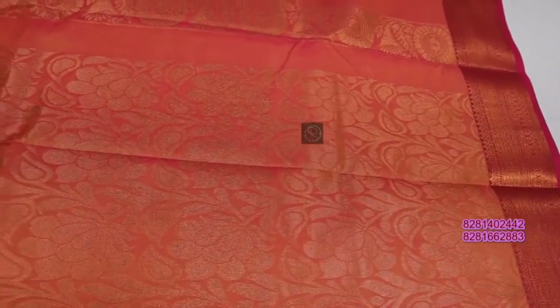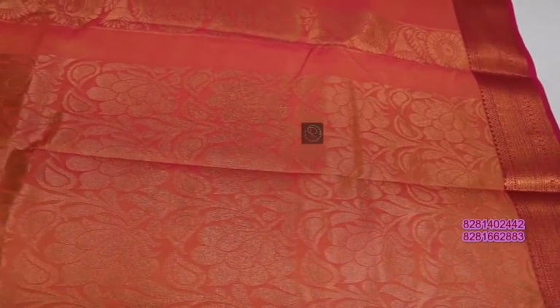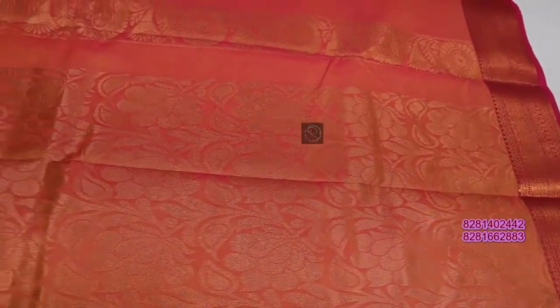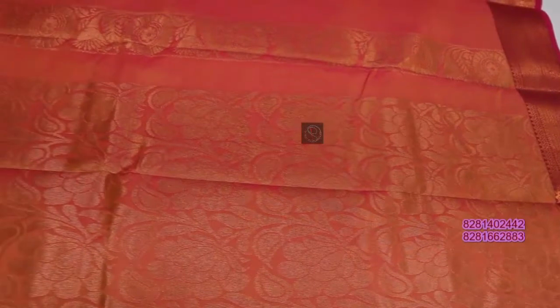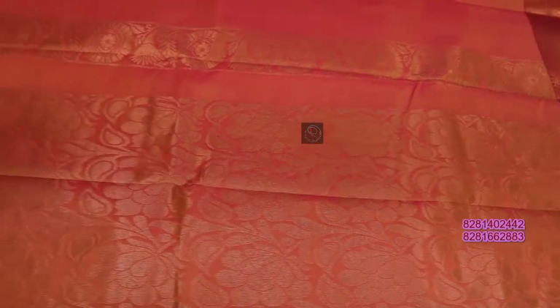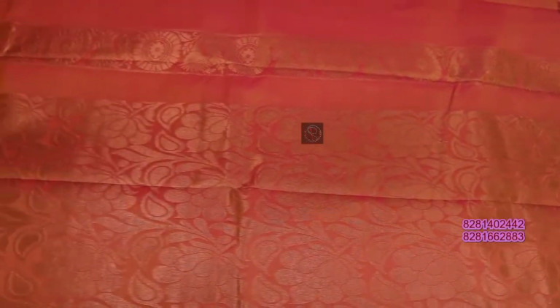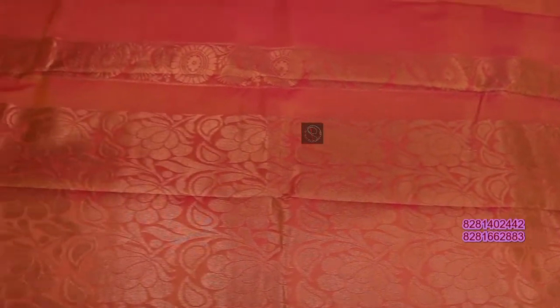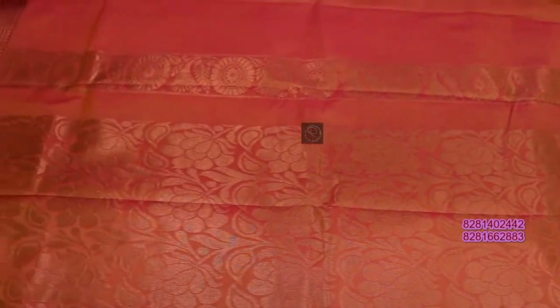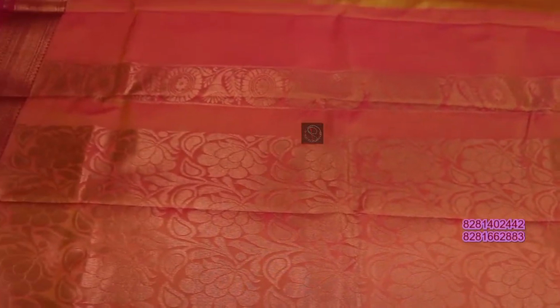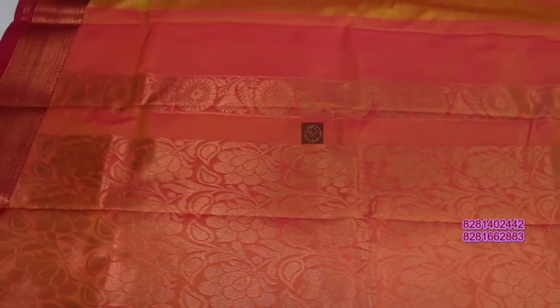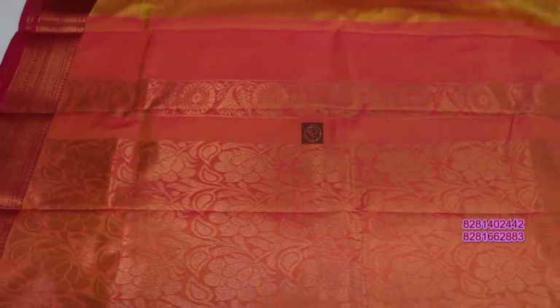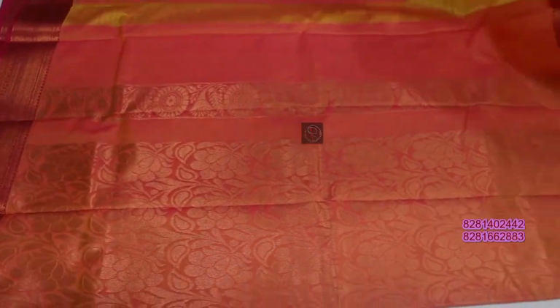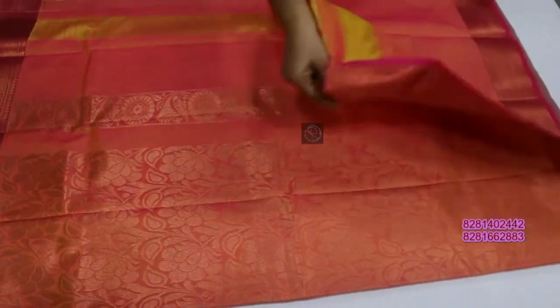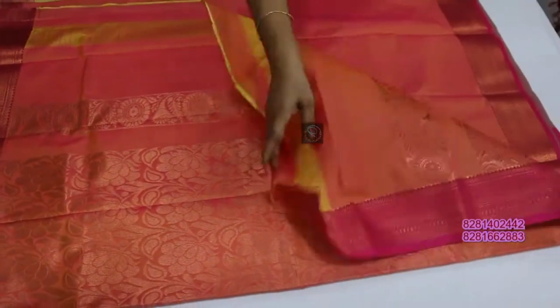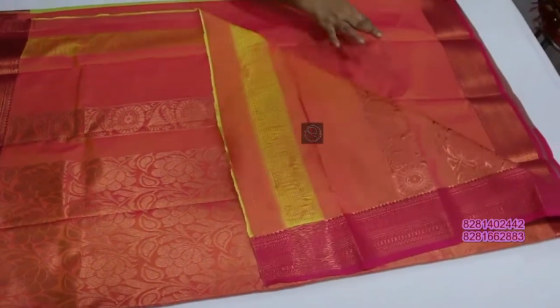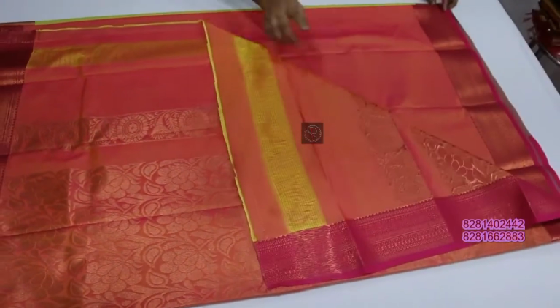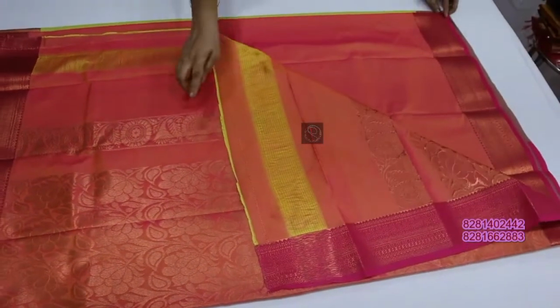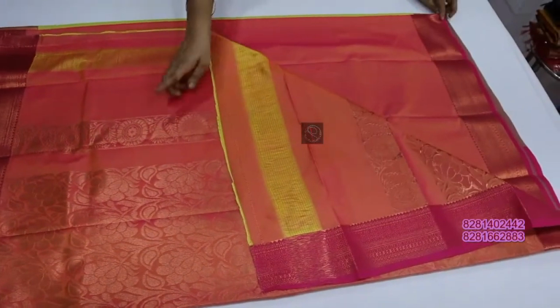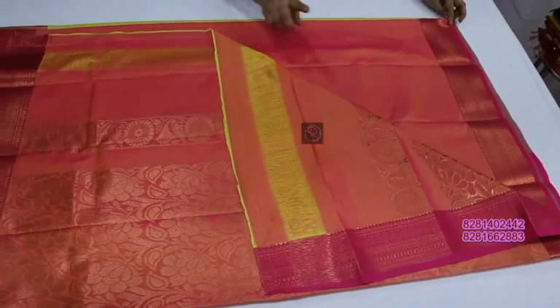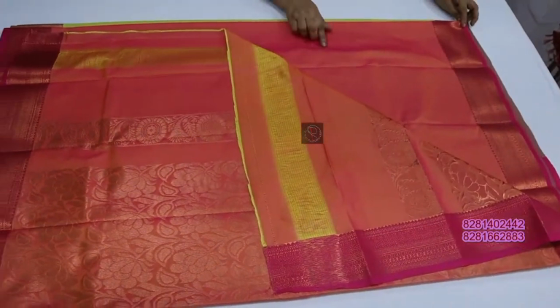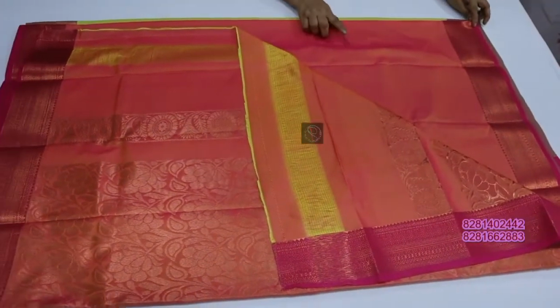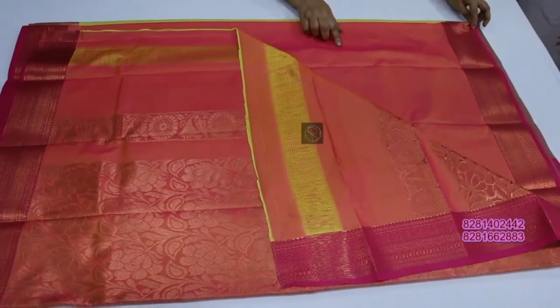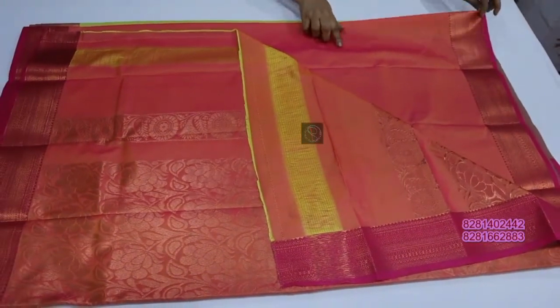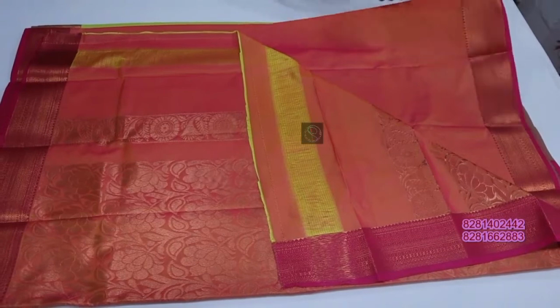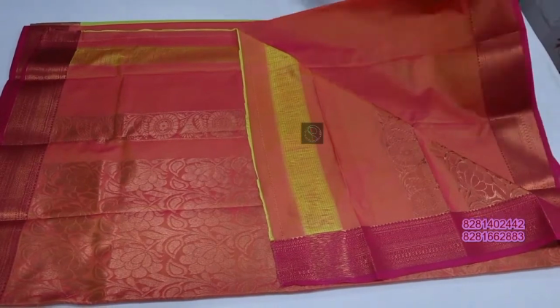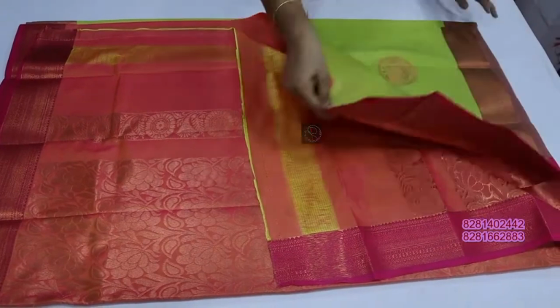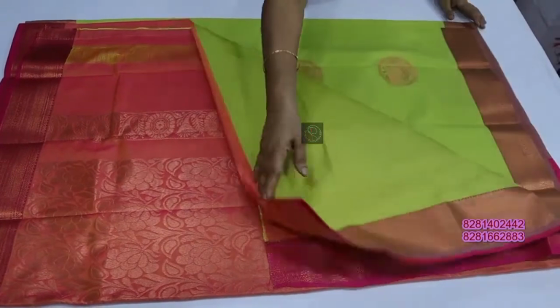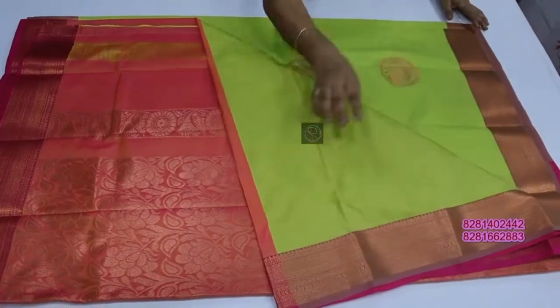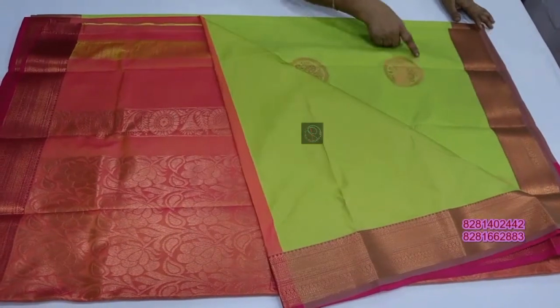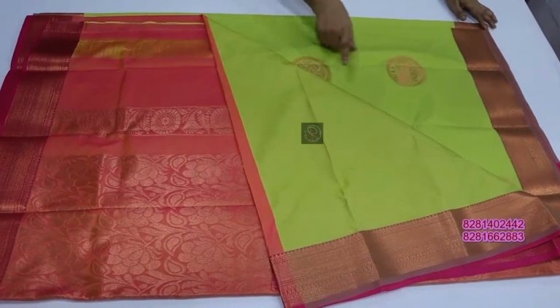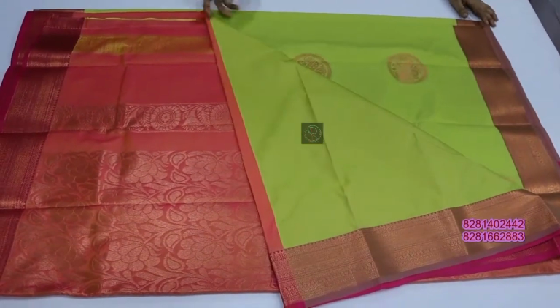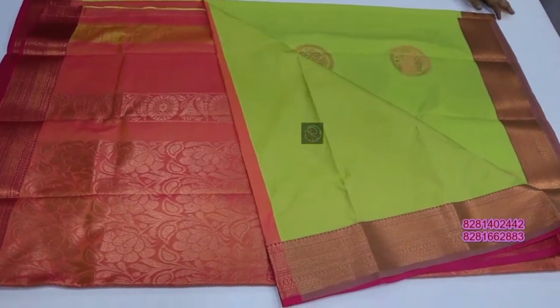It contains a gold medal. In tender pink color.